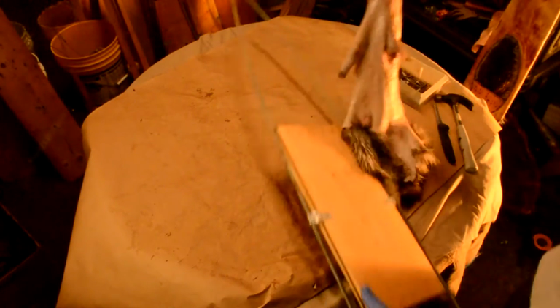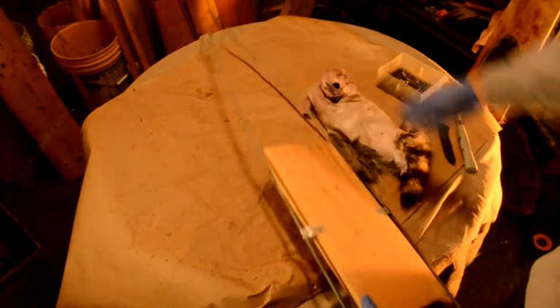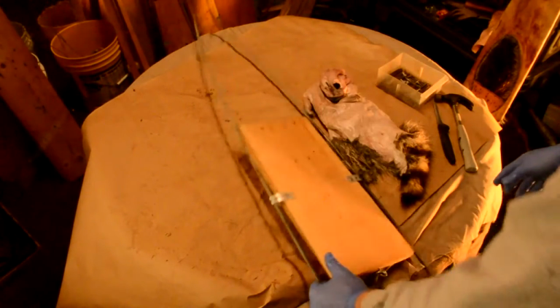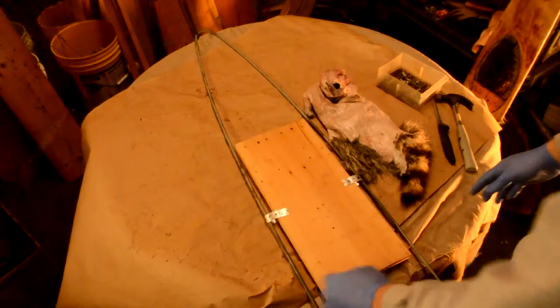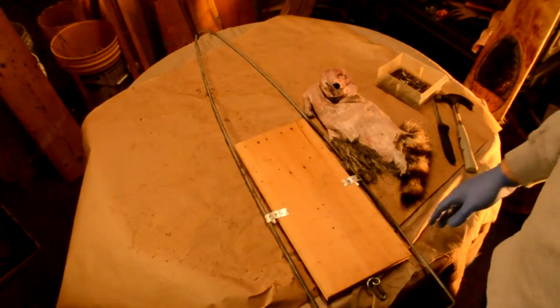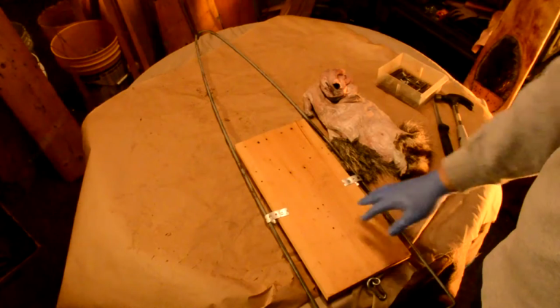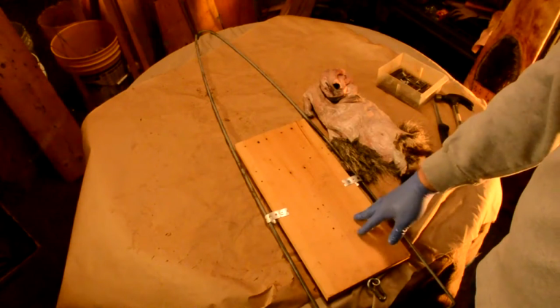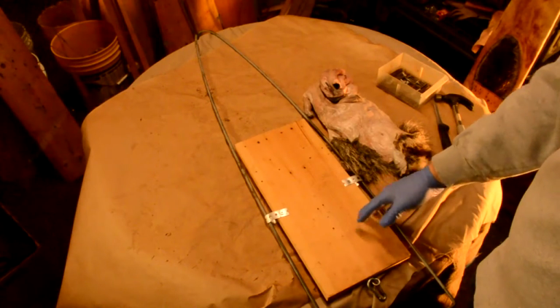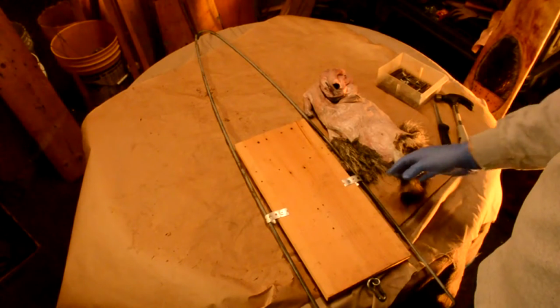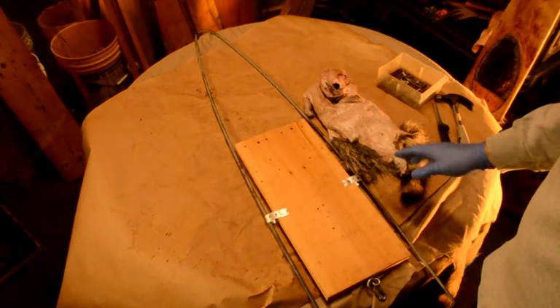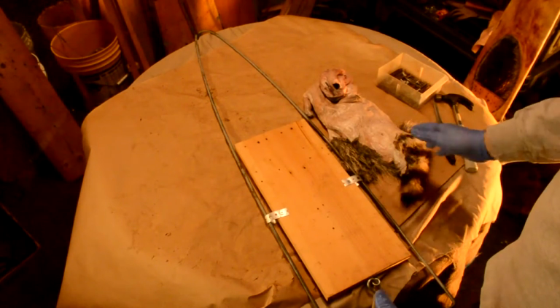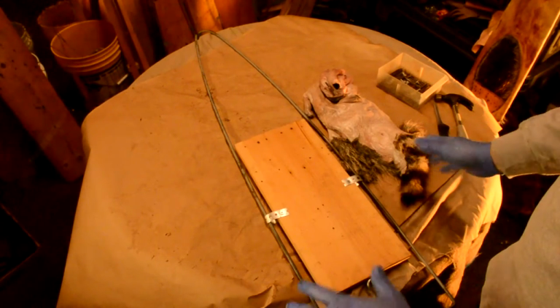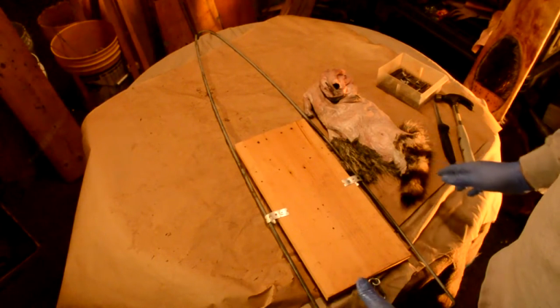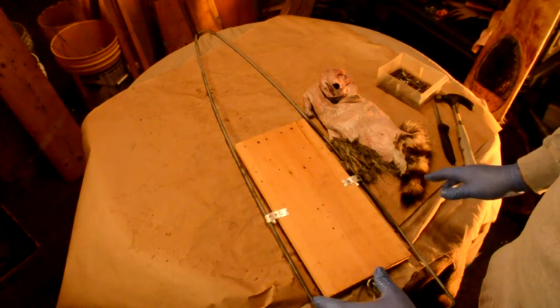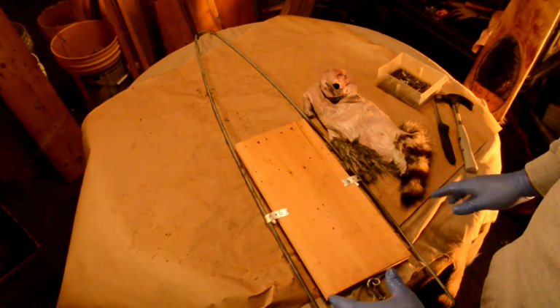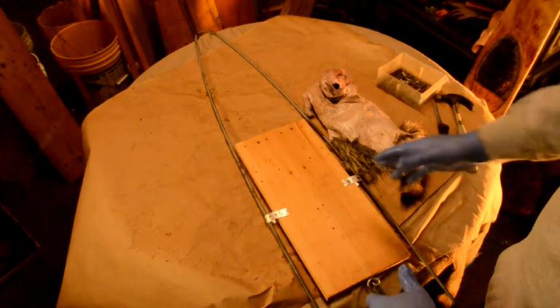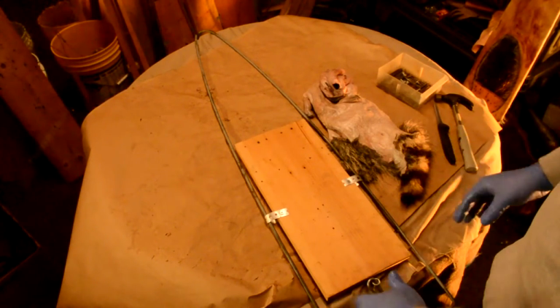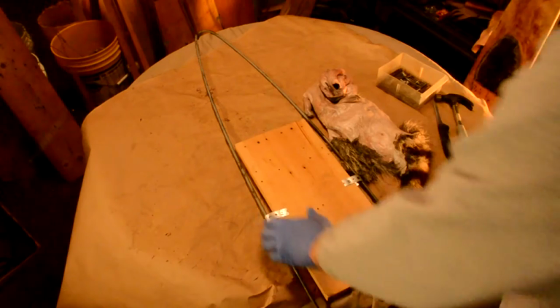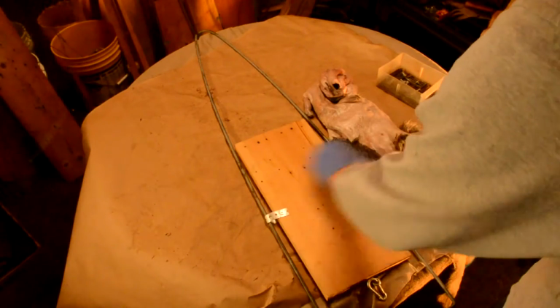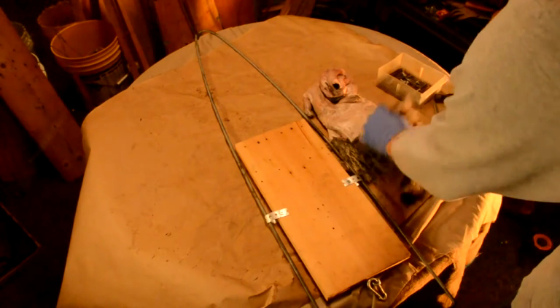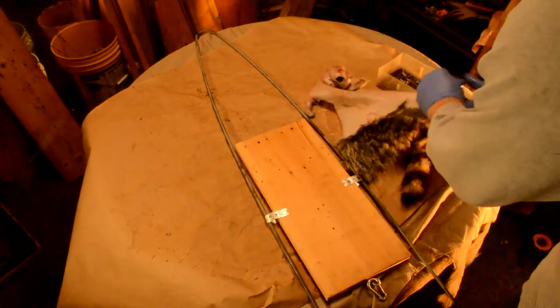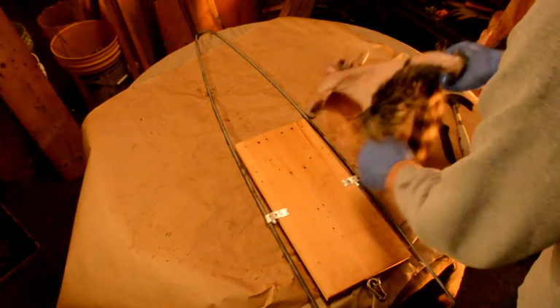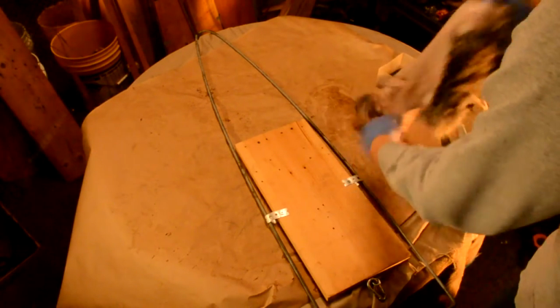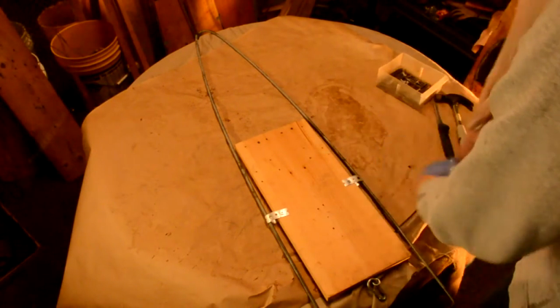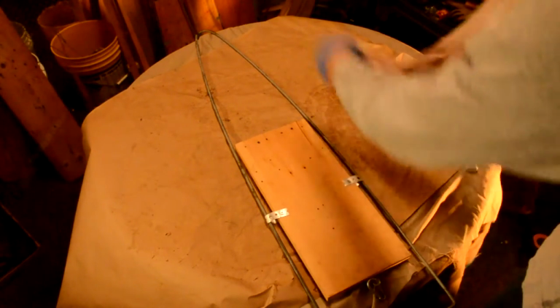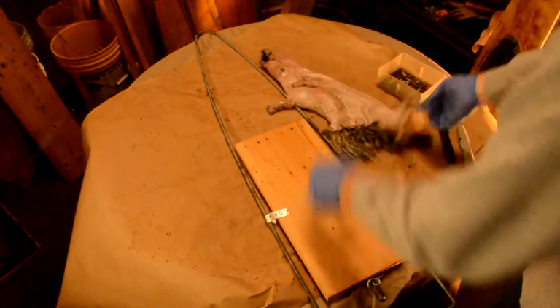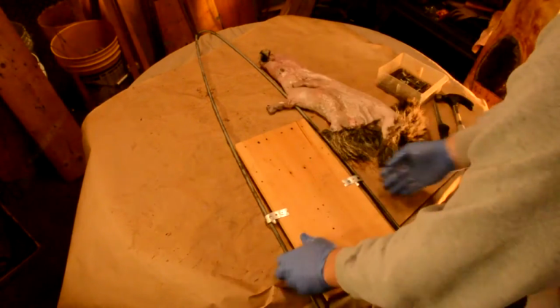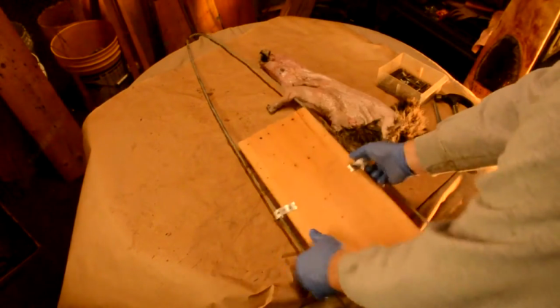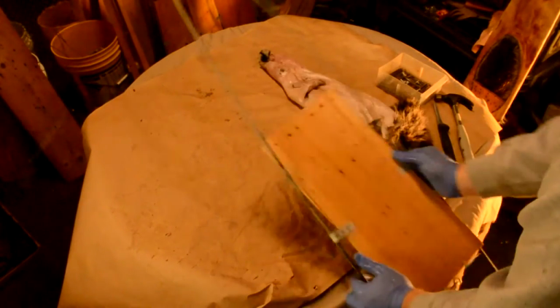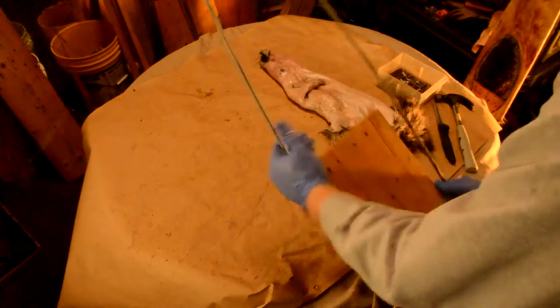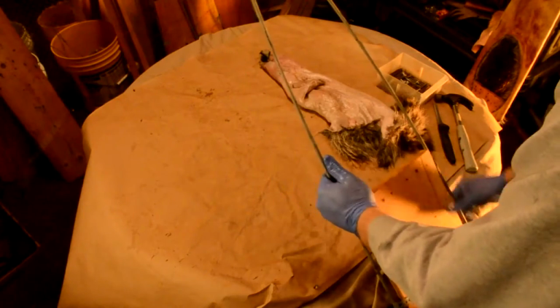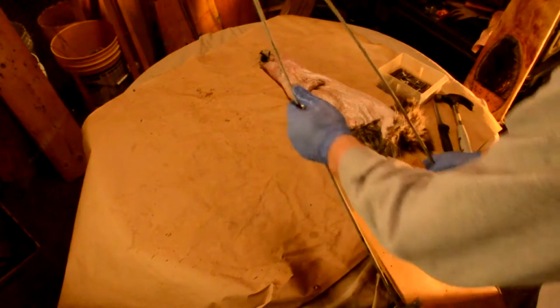If you watched my video on wood versus wire stretchers, you know the different options you have. I'm a fan of these modified stretchers incorporating the wood and the wire. So that's what I use.